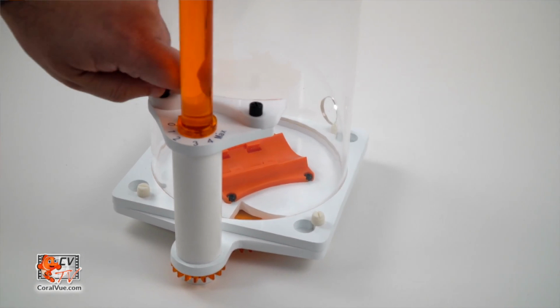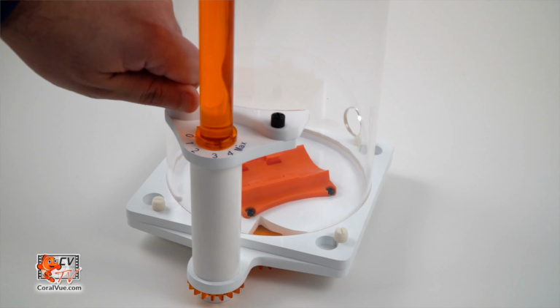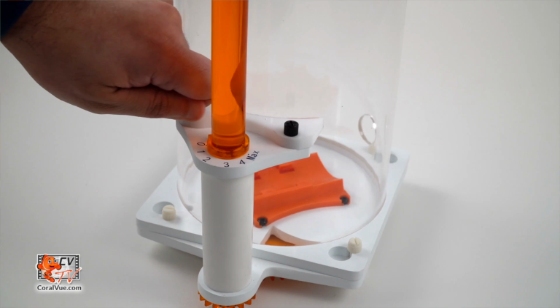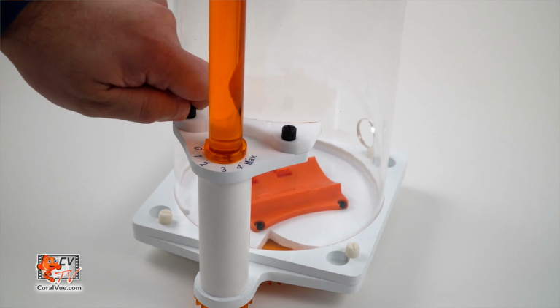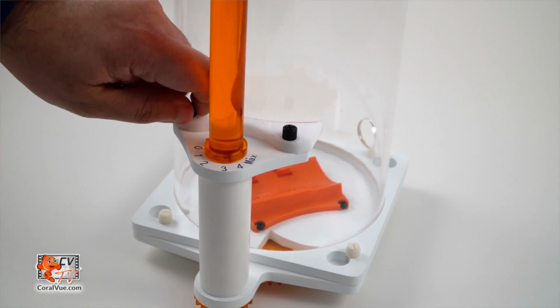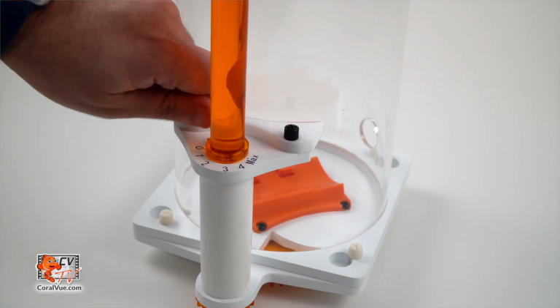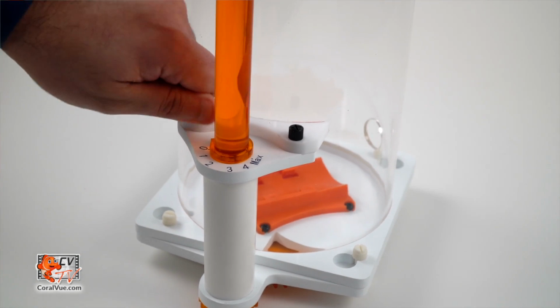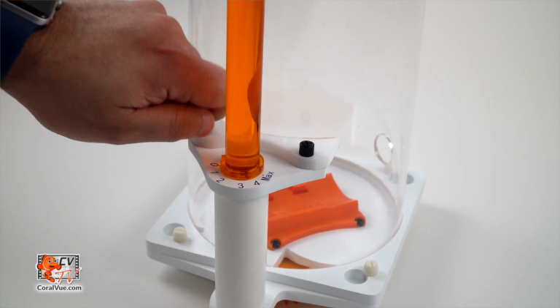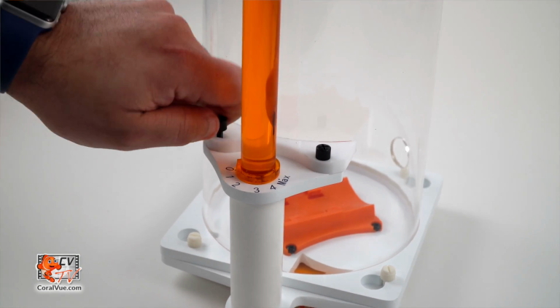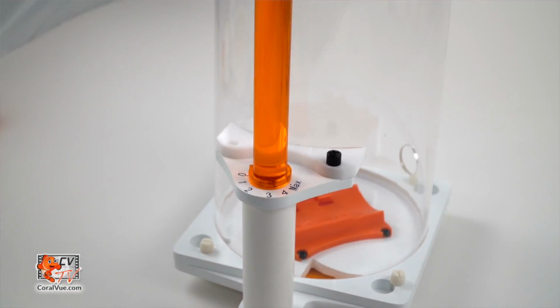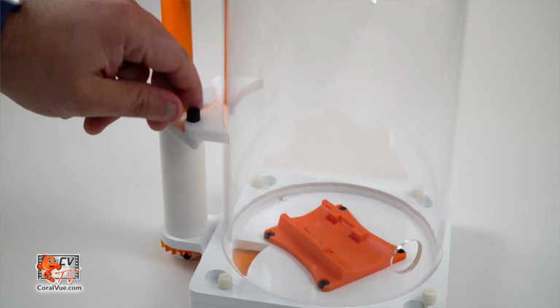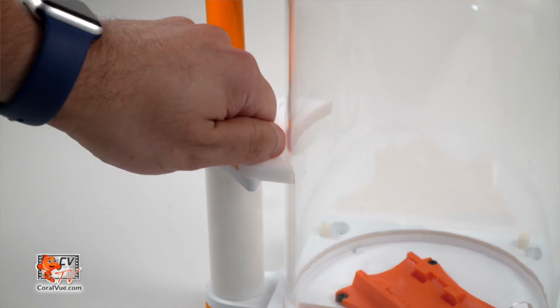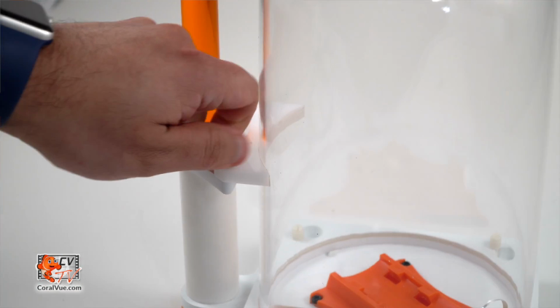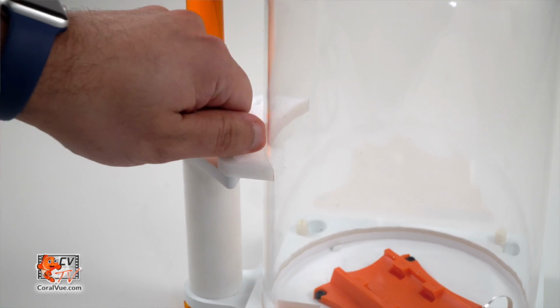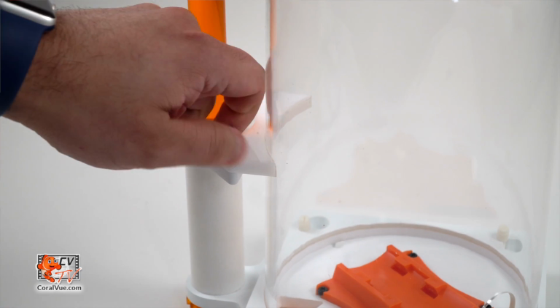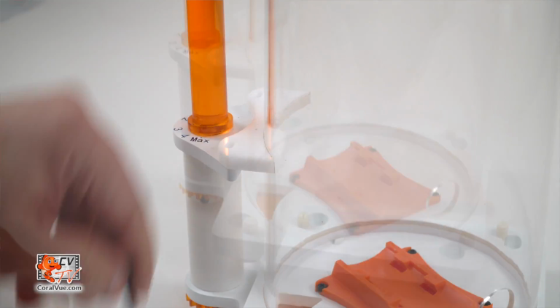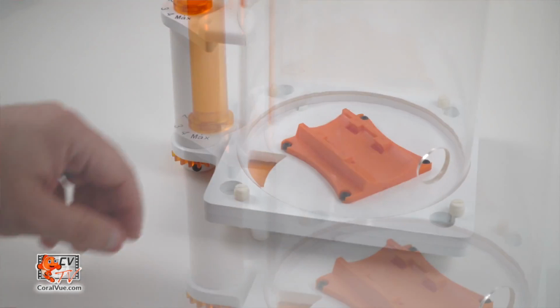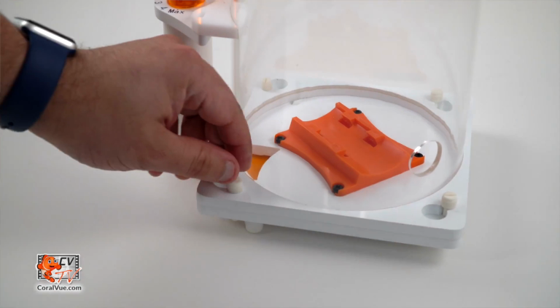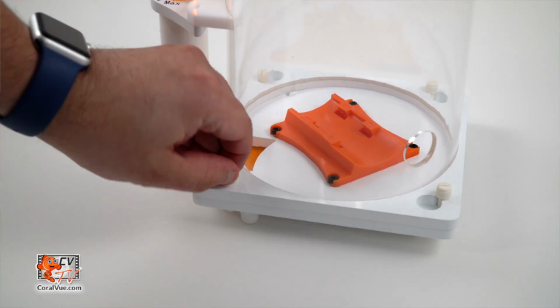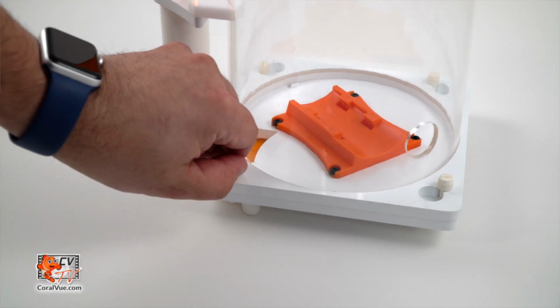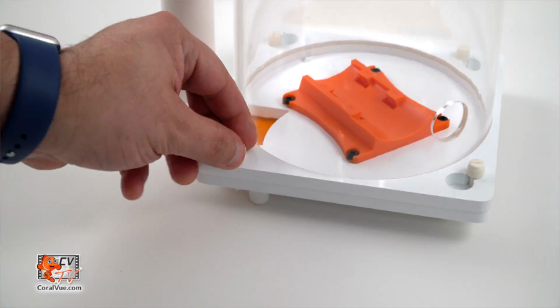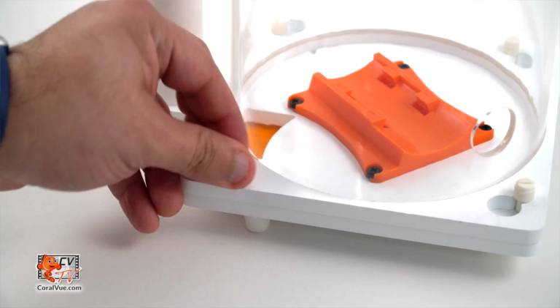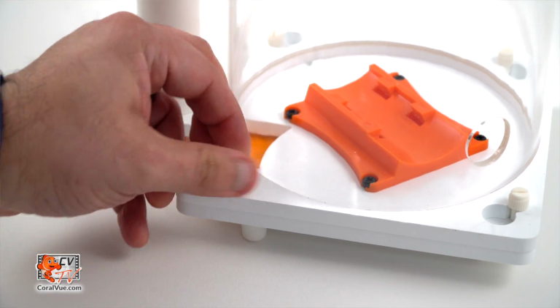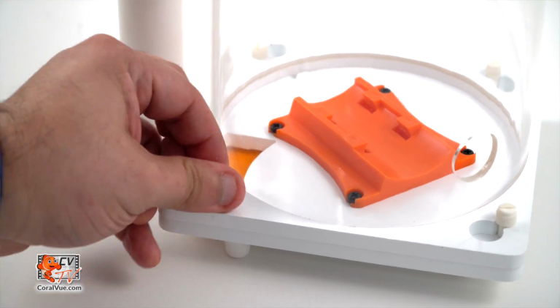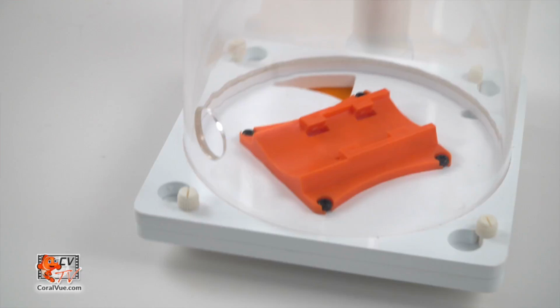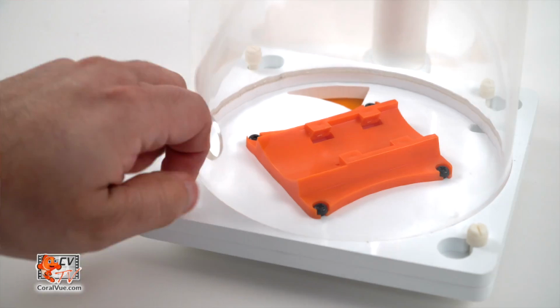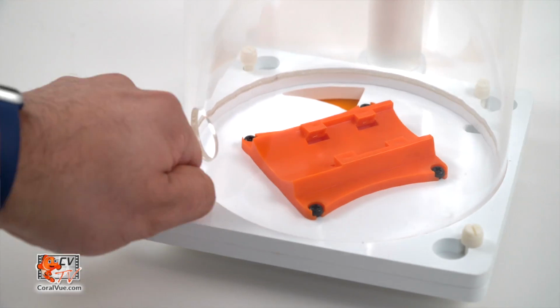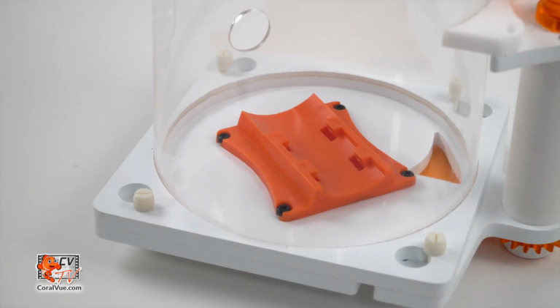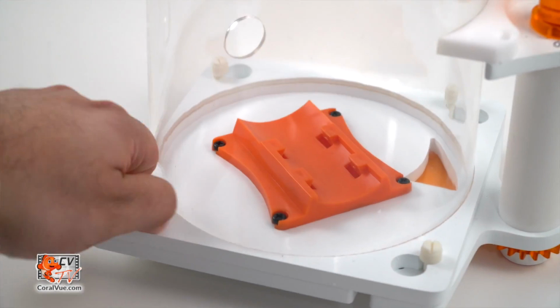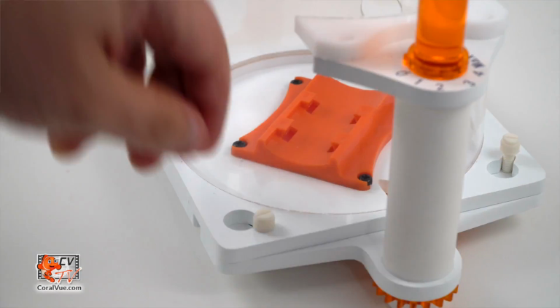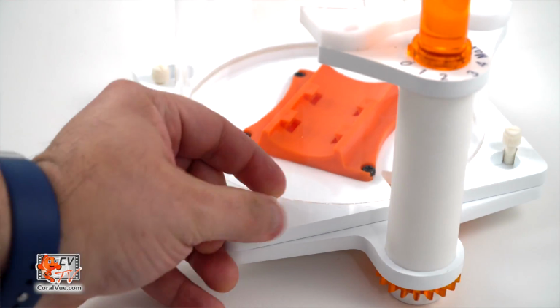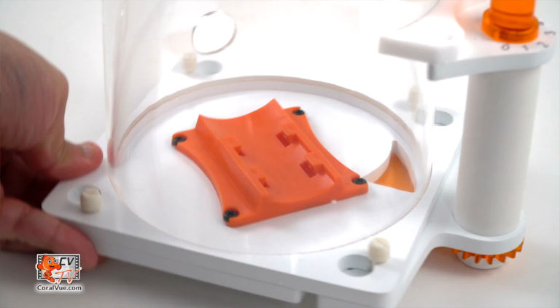In order to remove the skimmer body from its base, we must remove the two screws on the stabilizer for the output handle and loosen the four screws along the four corners of the base of the skimmer. Now, twist counterclockwise and lift off.